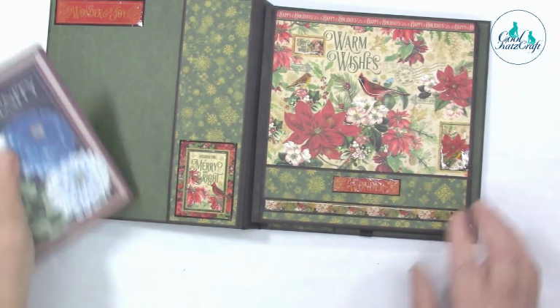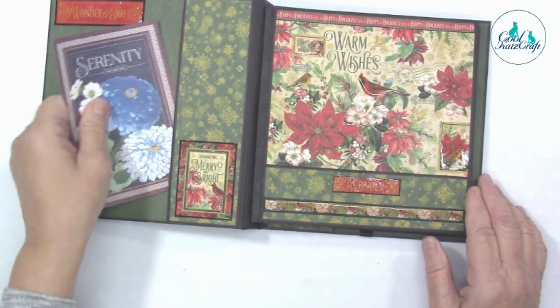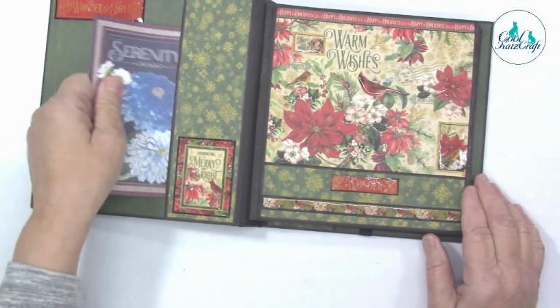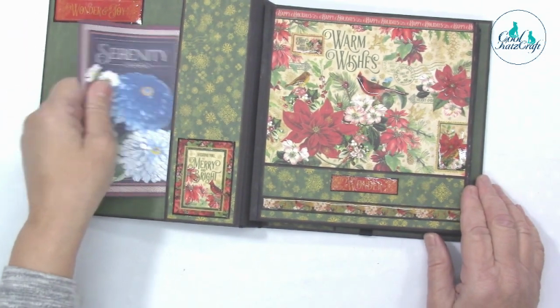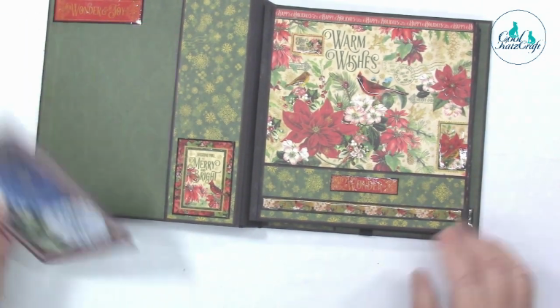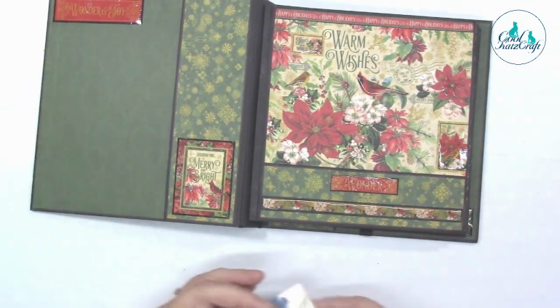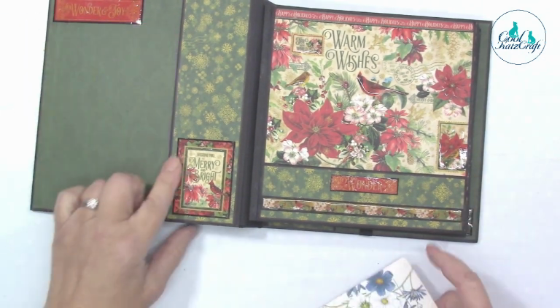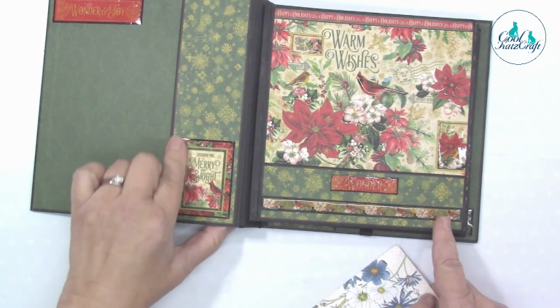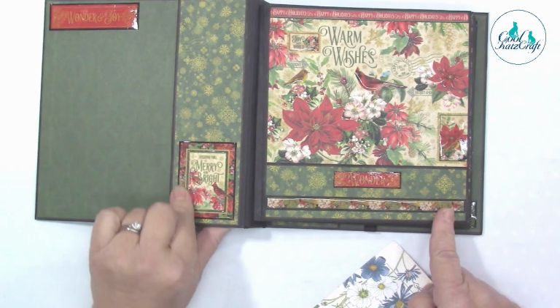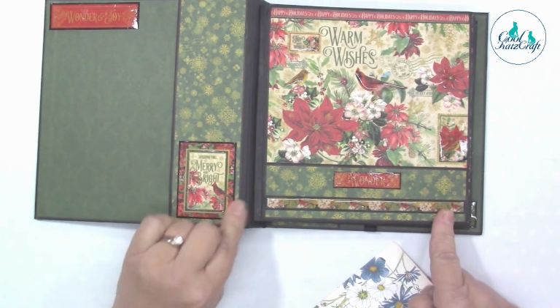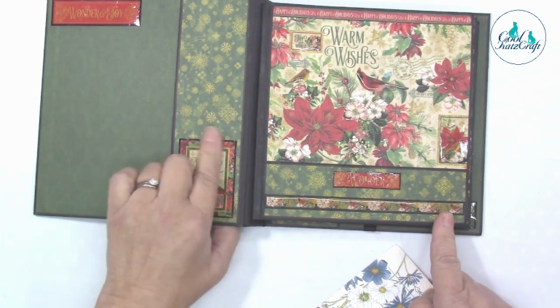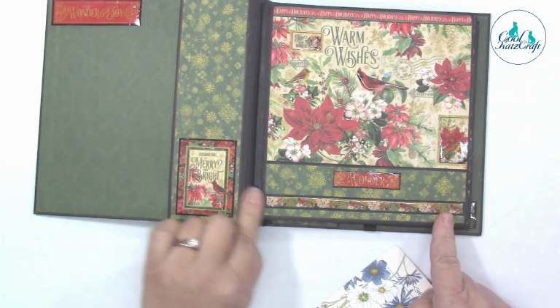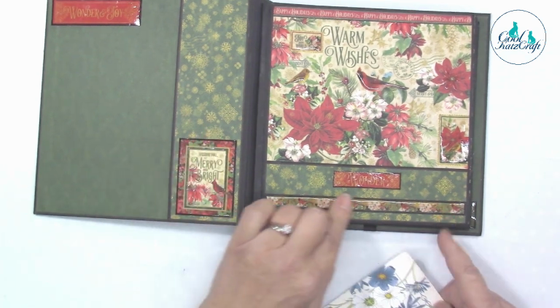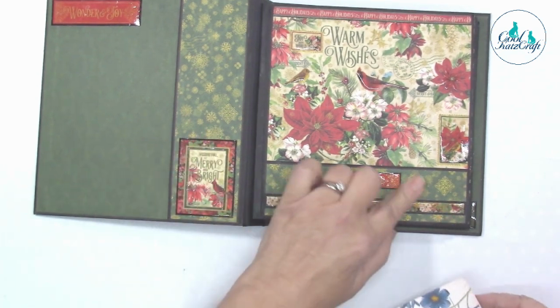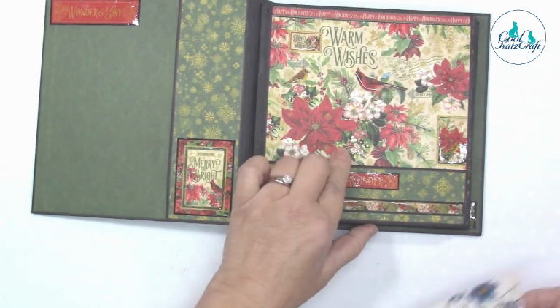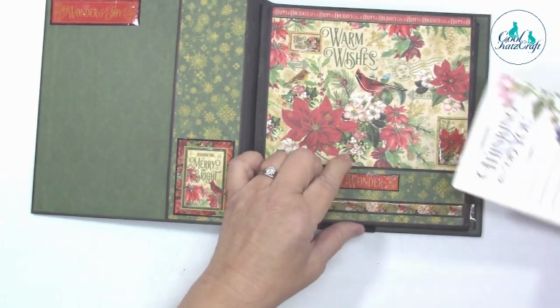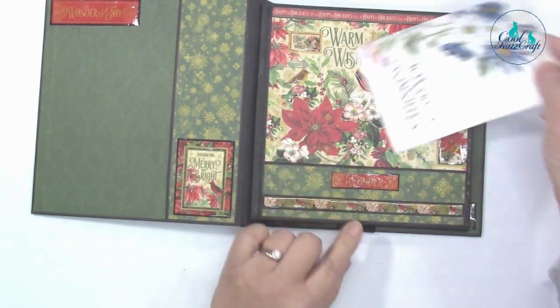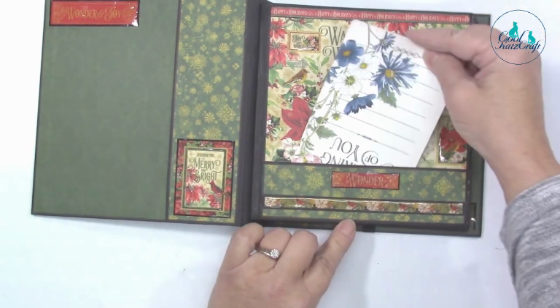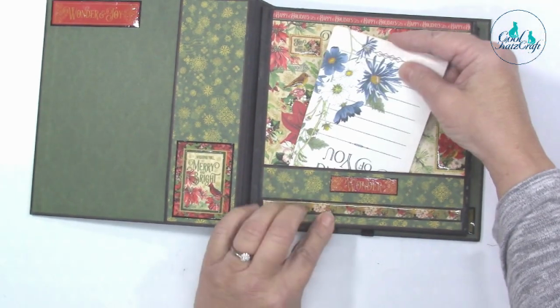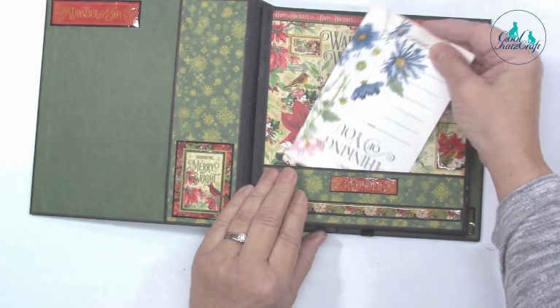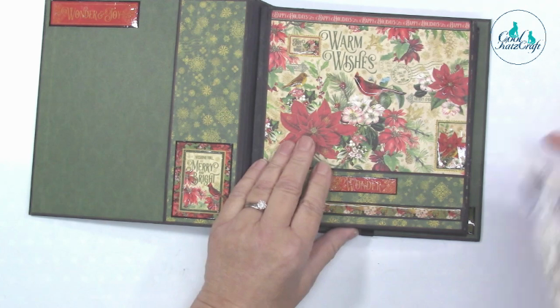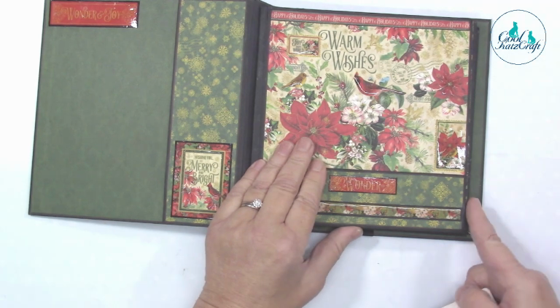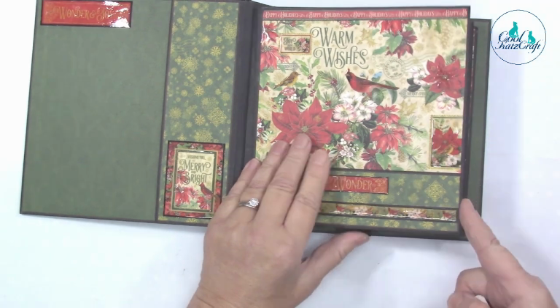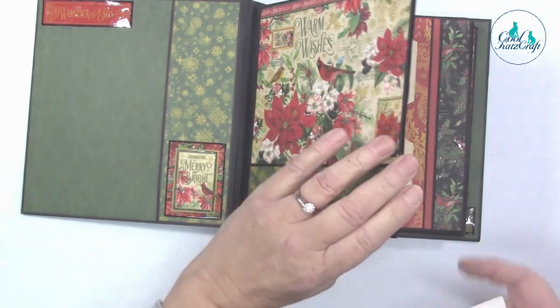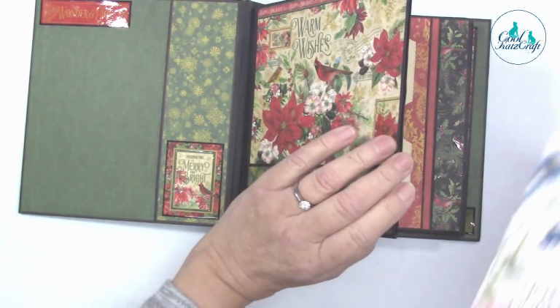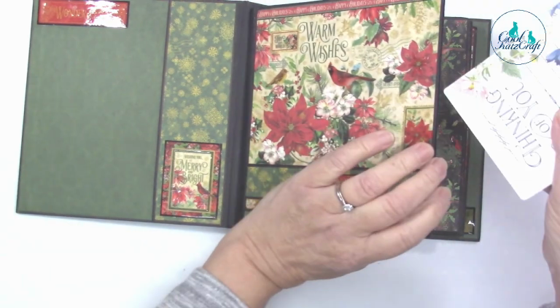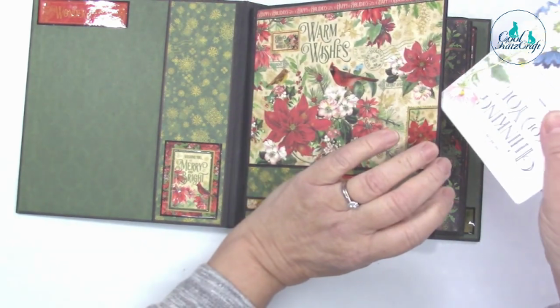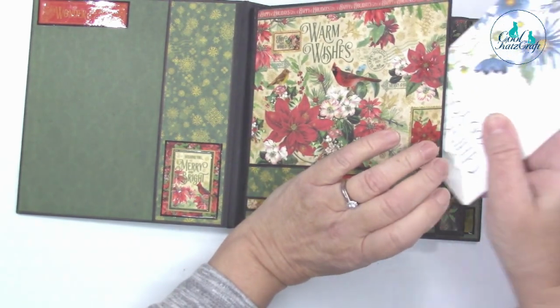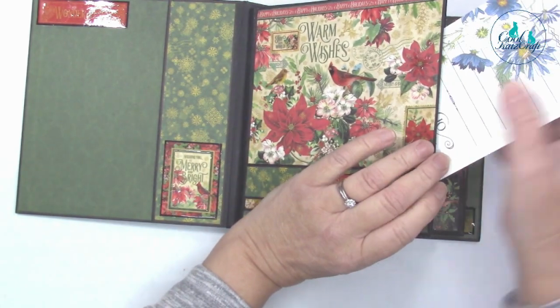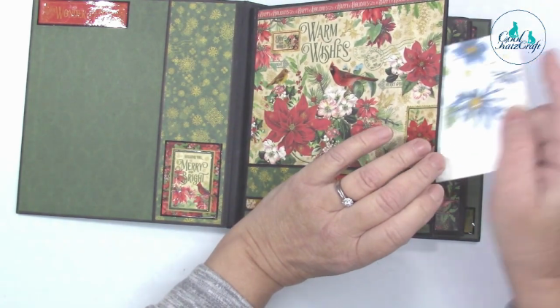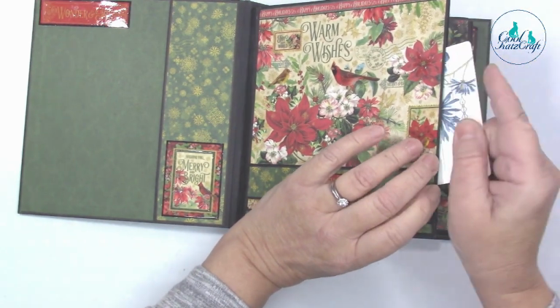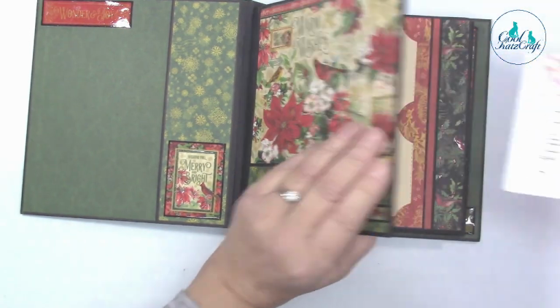You've got the pocket on the front, and you can see I've embellished lots of things with glossy accents — because it would be rude not to! There's a pocket there, and these are all pocket pages inside here.